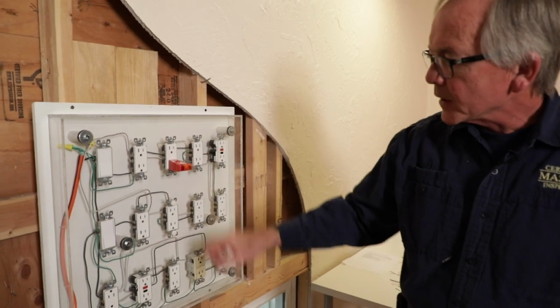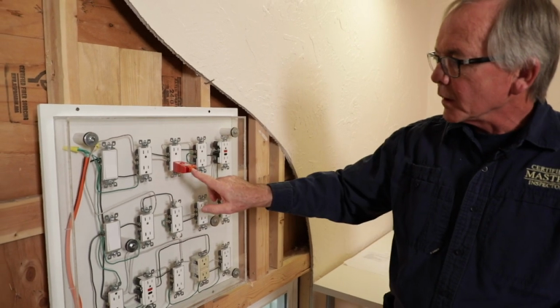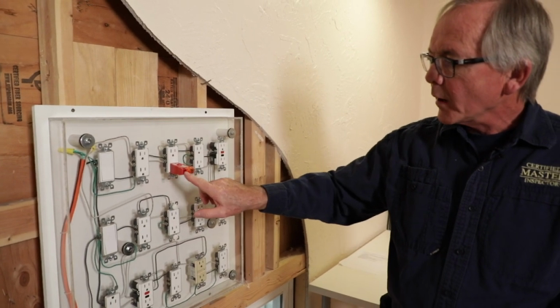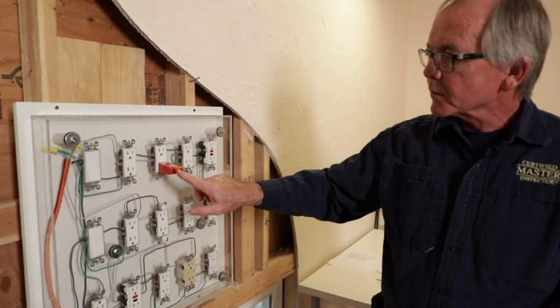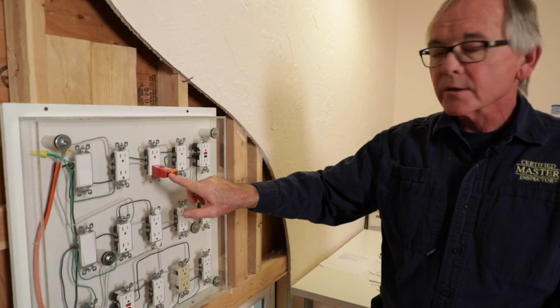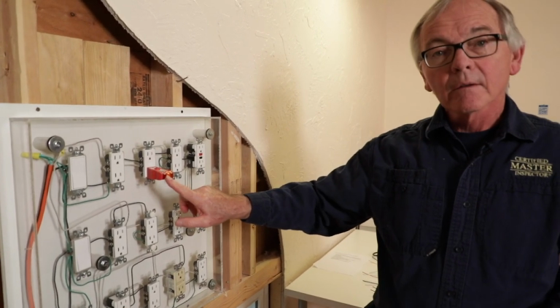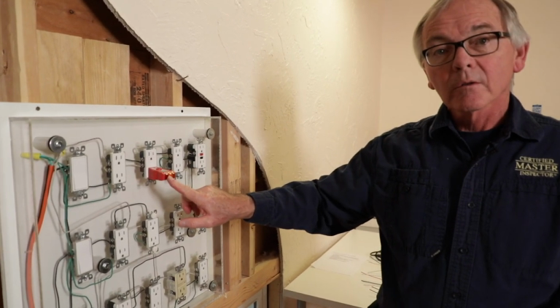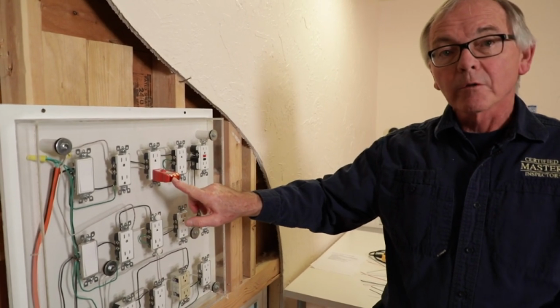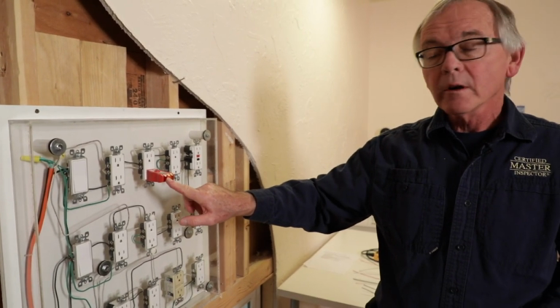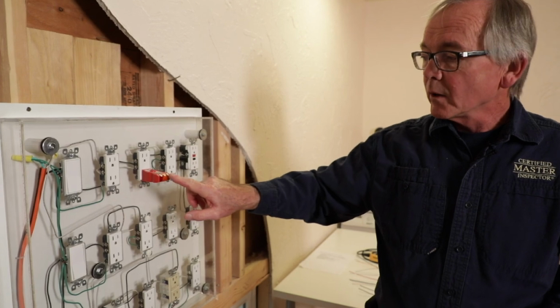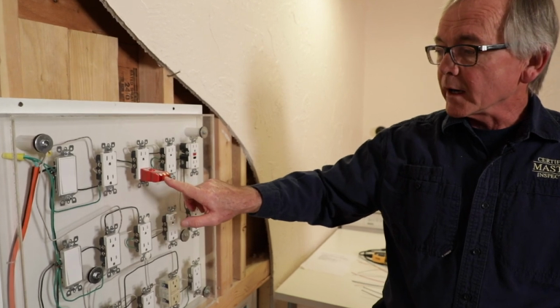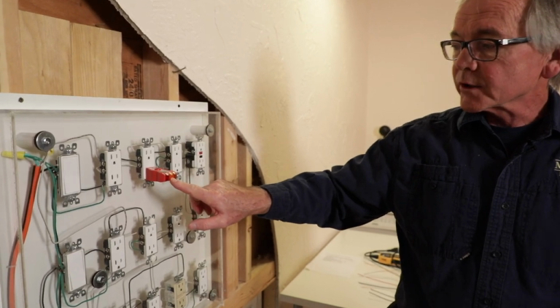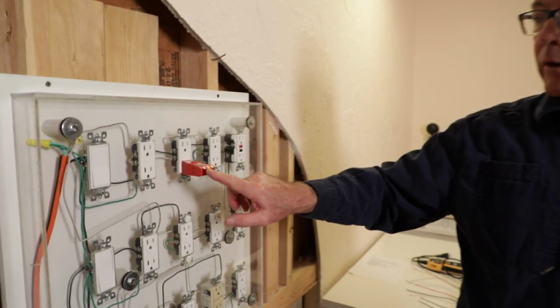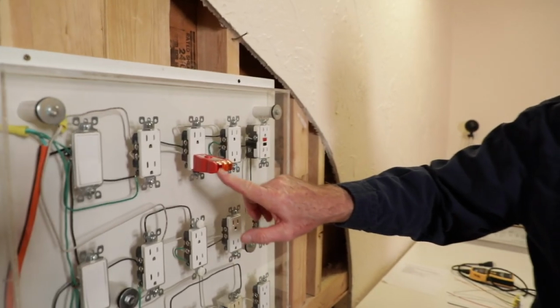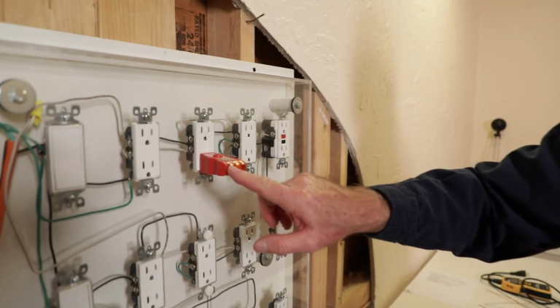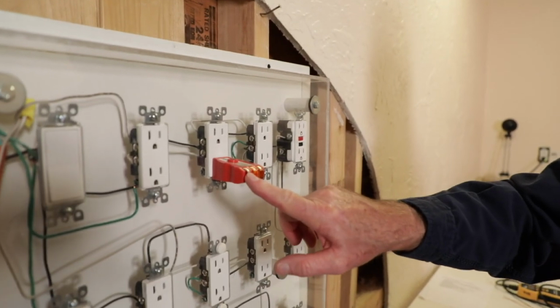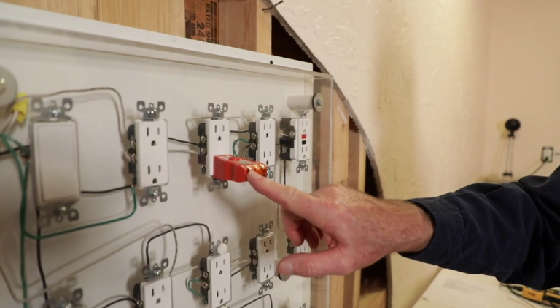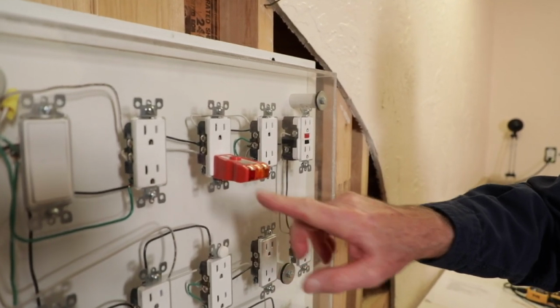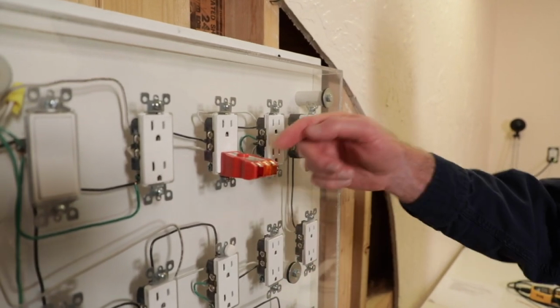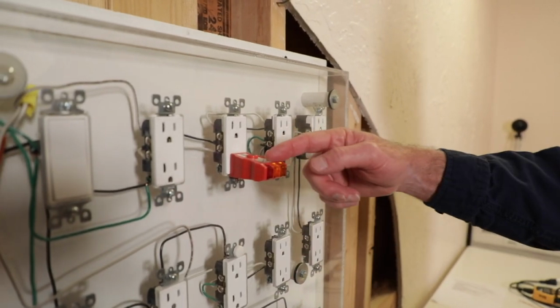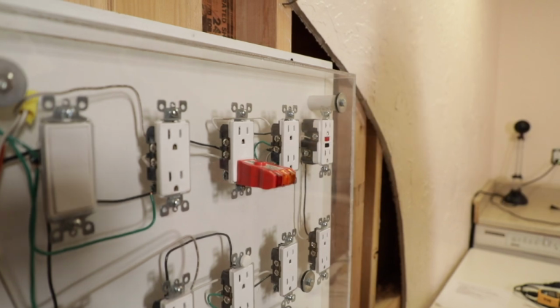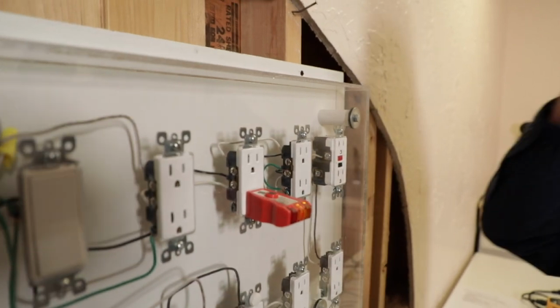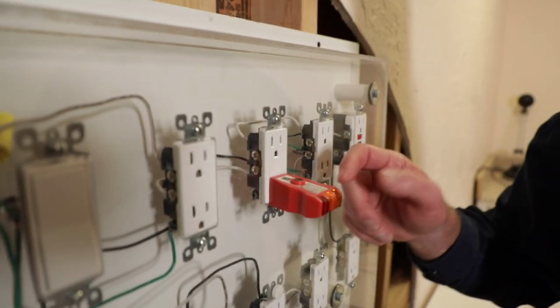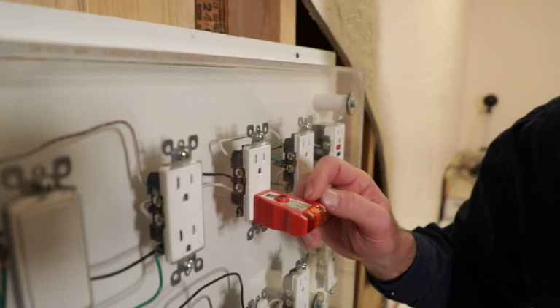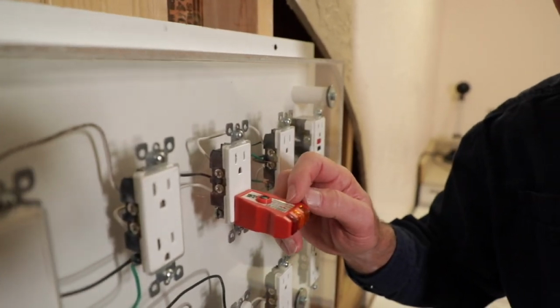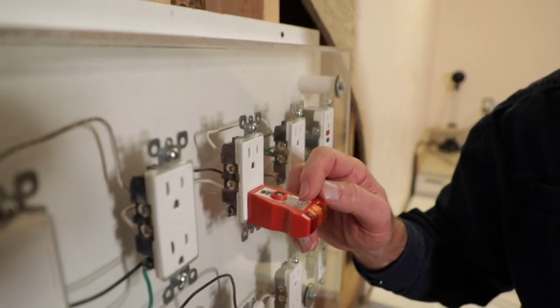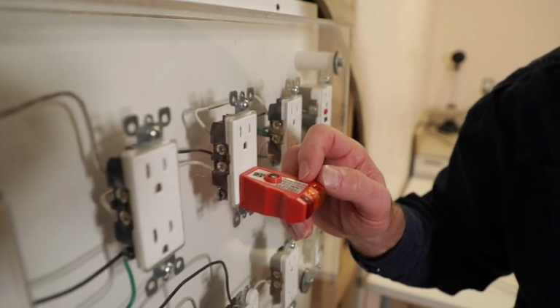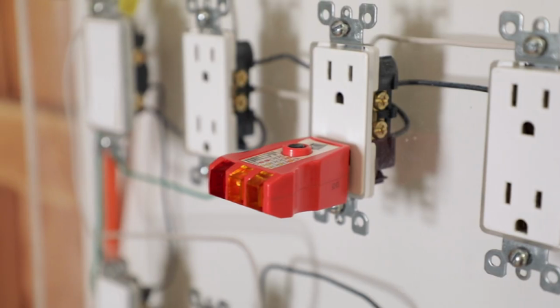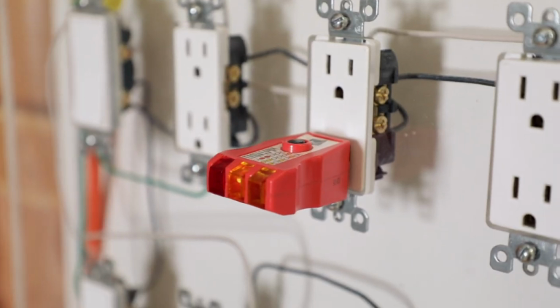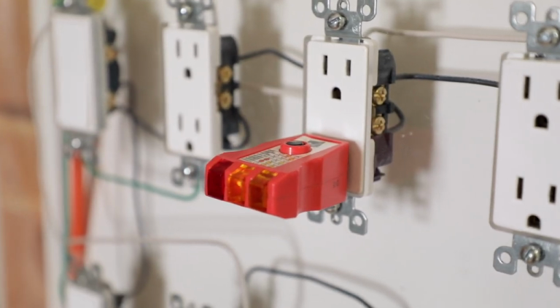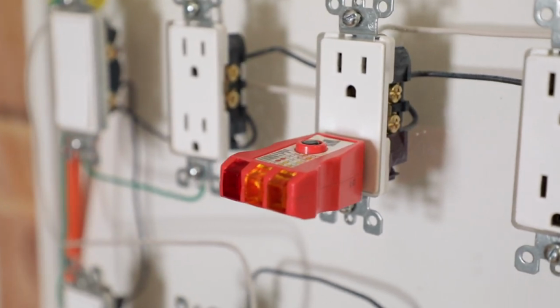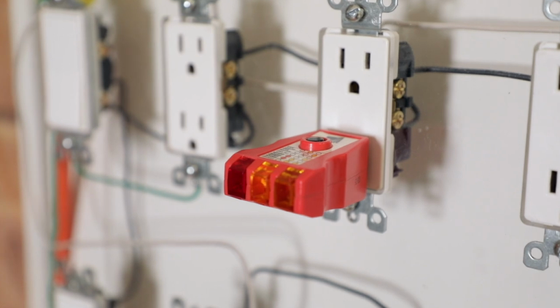This one perhaps has a reverse polarity. We've got the center light on and the red light on the left-hand side is on. So I look up here on my guide. The guide tells me that the hot and the neutral wire are reversed.